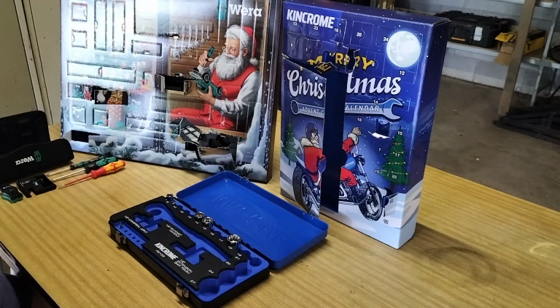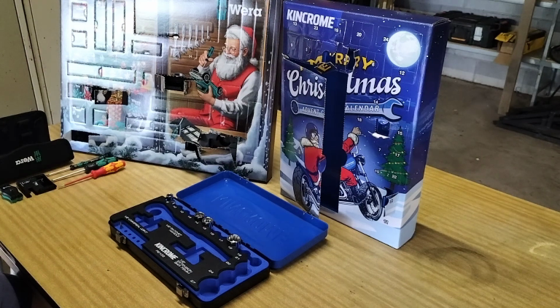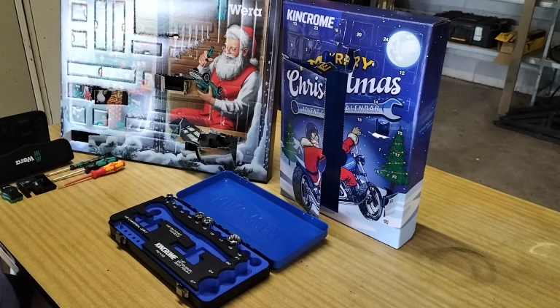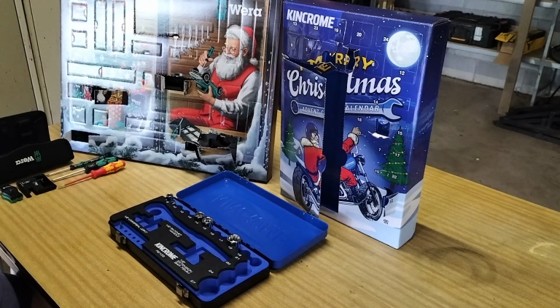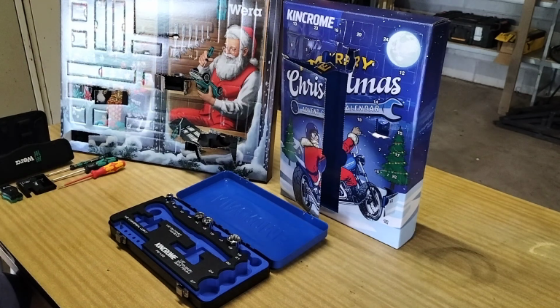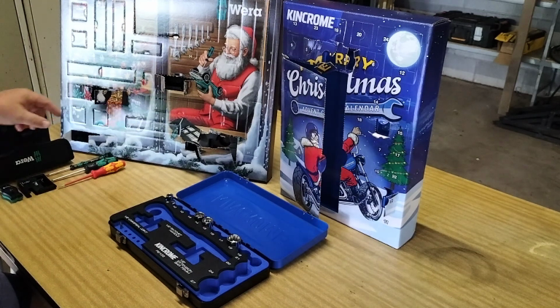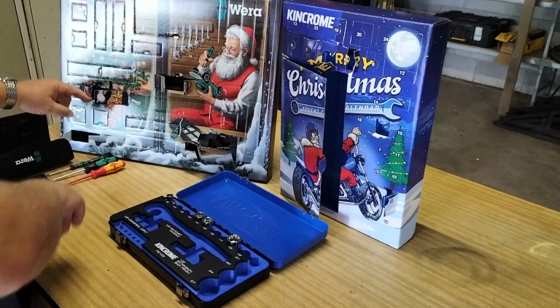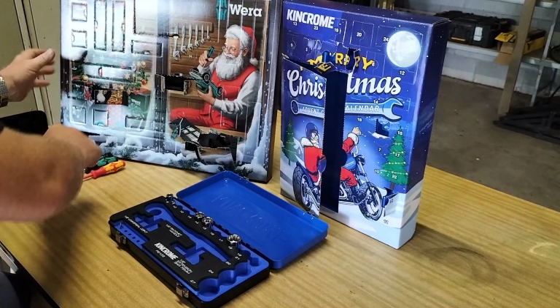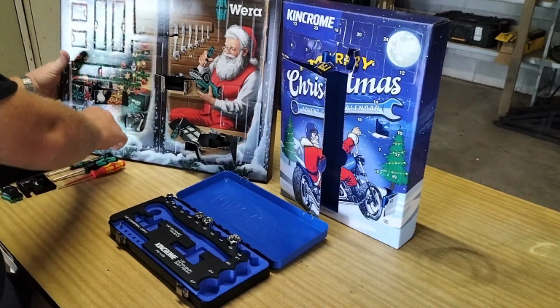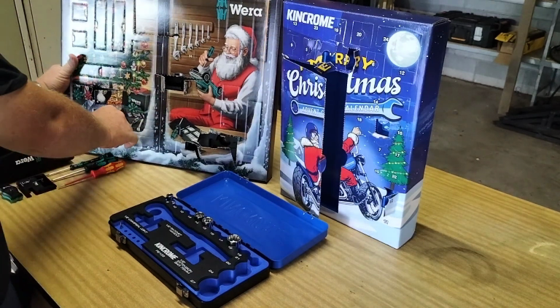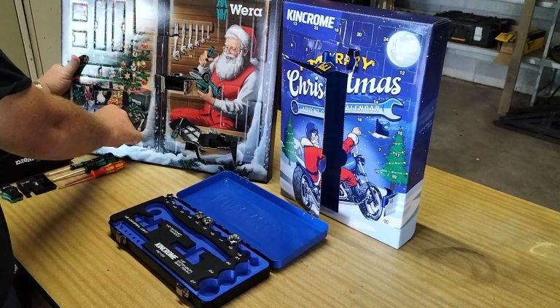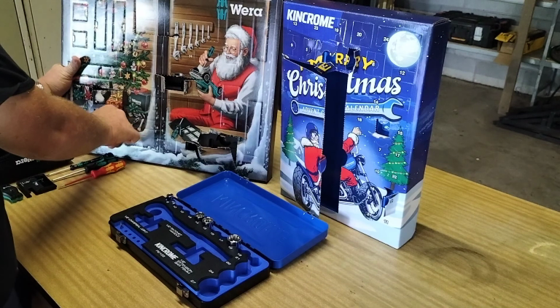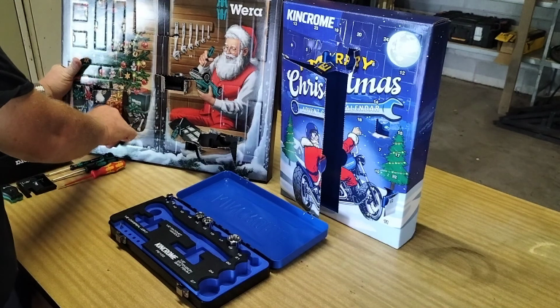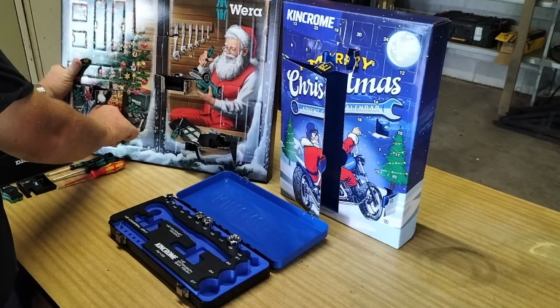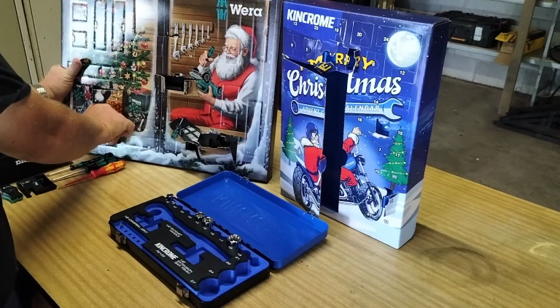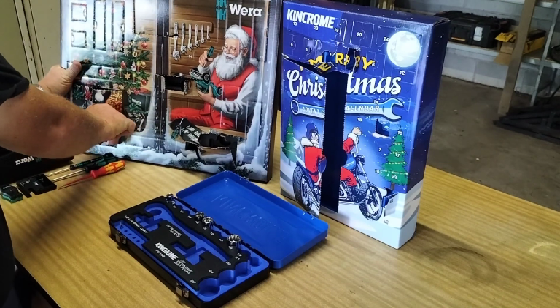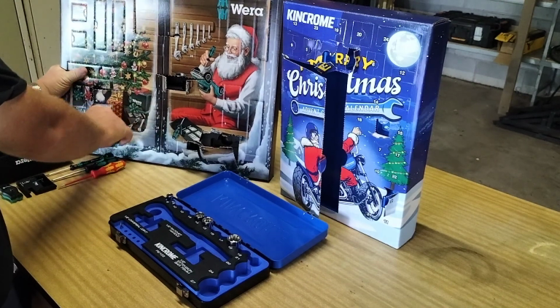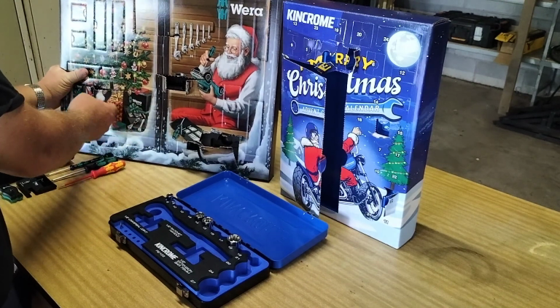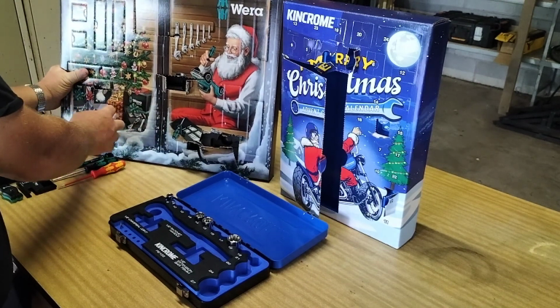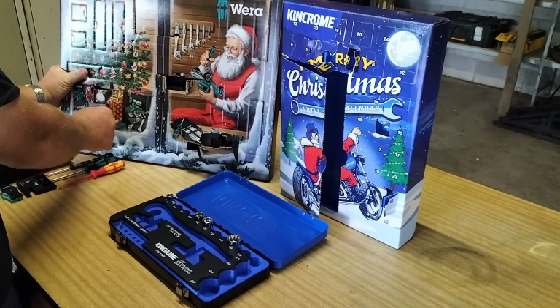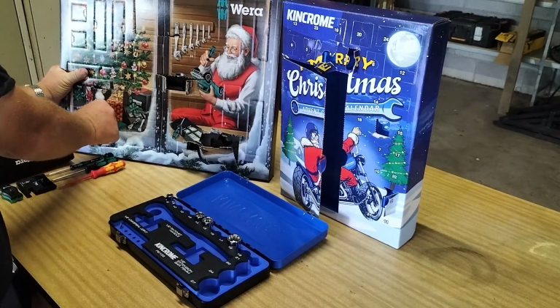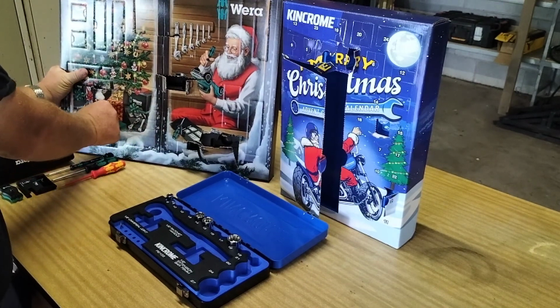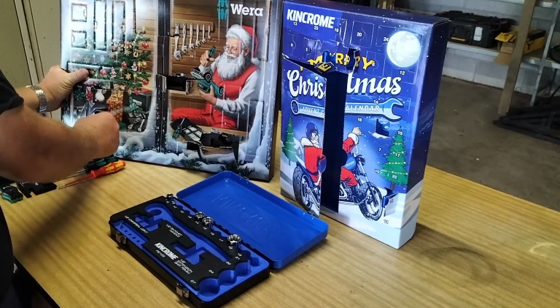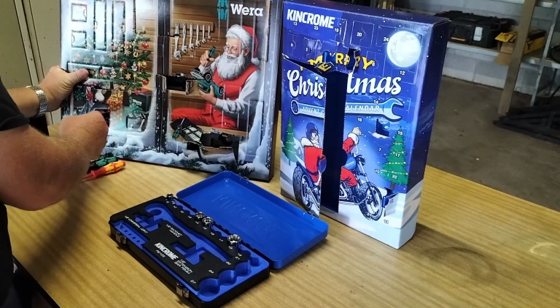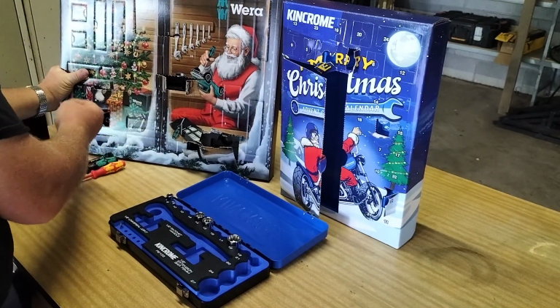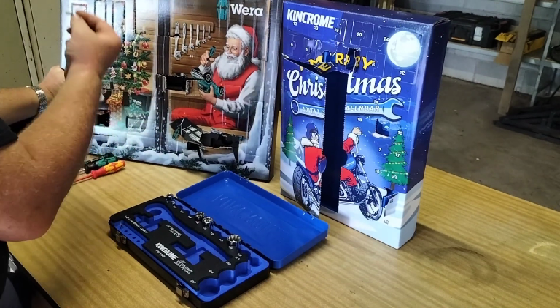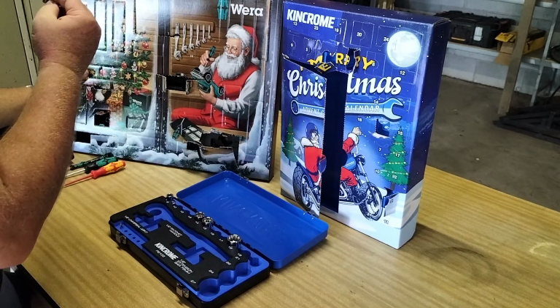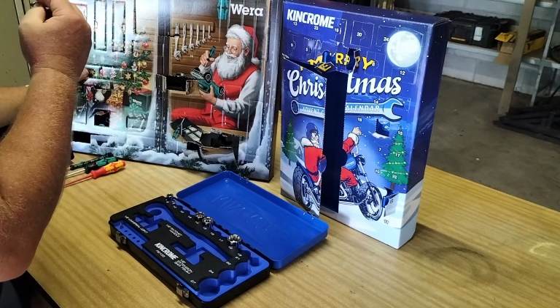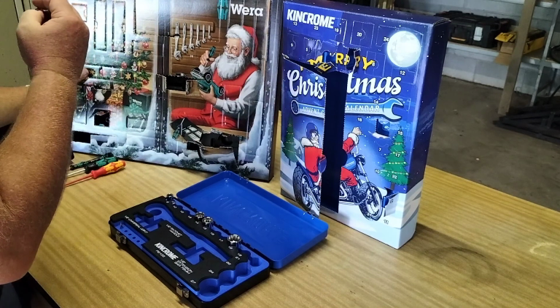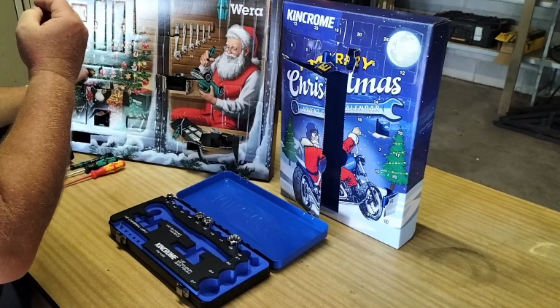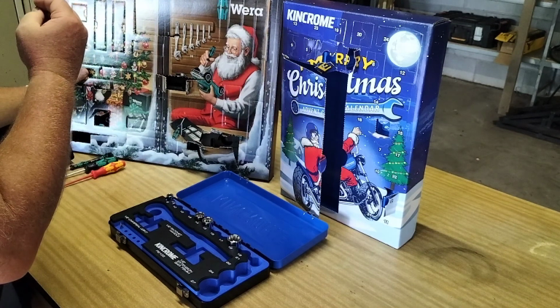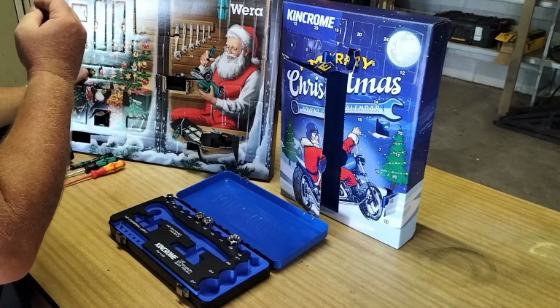Here we are, 7th of December. Let's have a look for the 7s. There's one there. What have we got? Bits of it. Number 2.